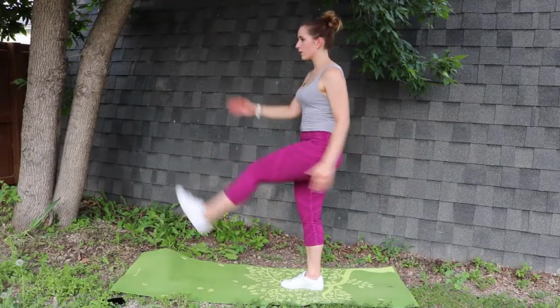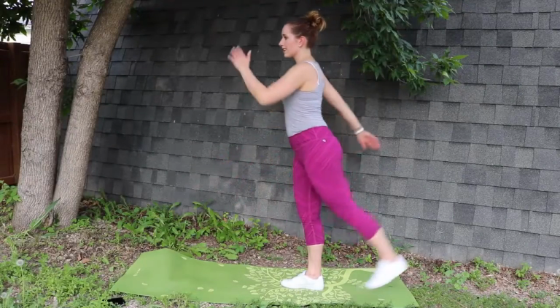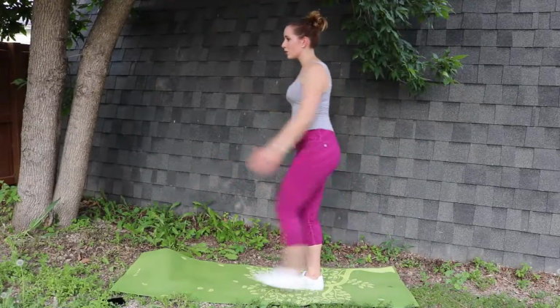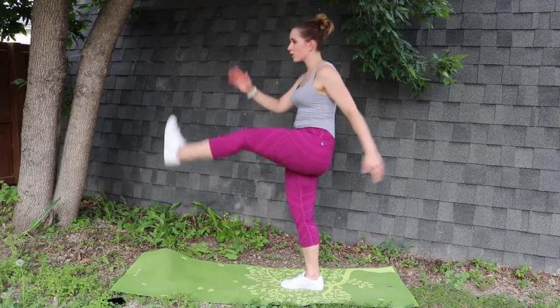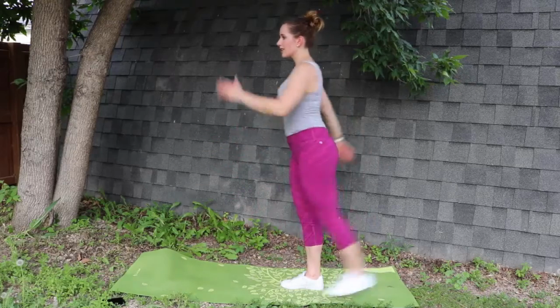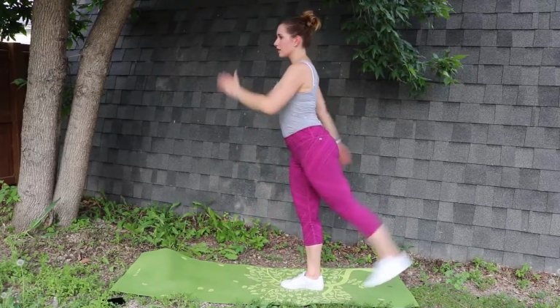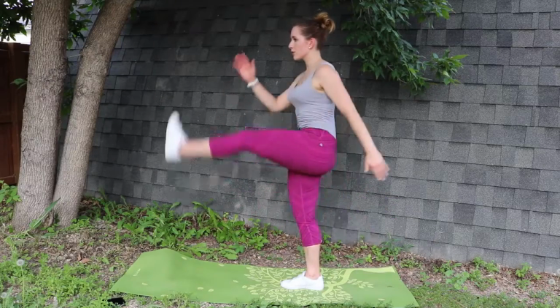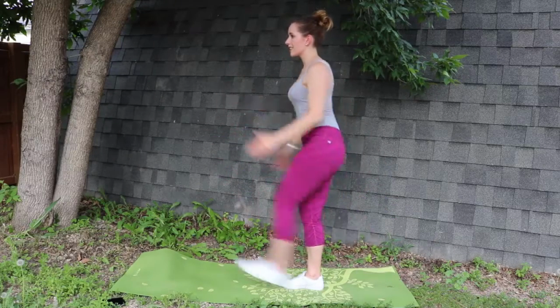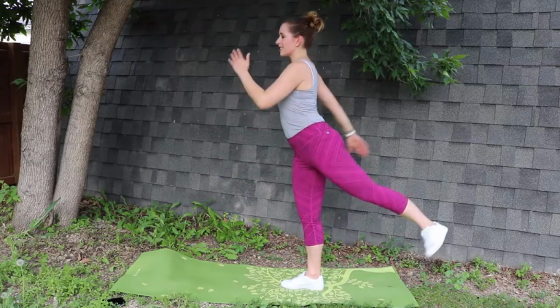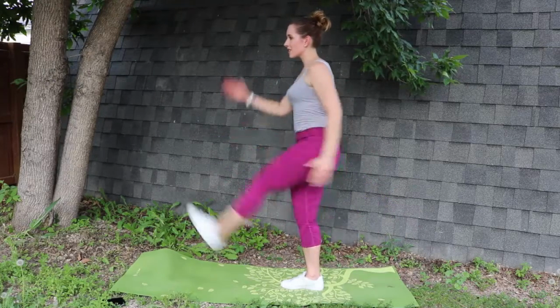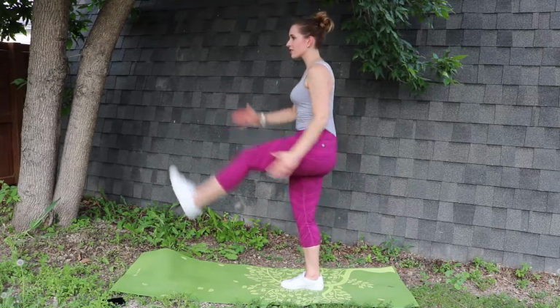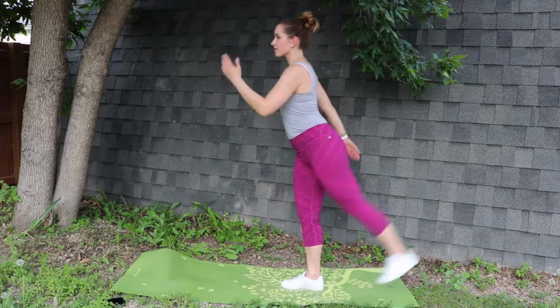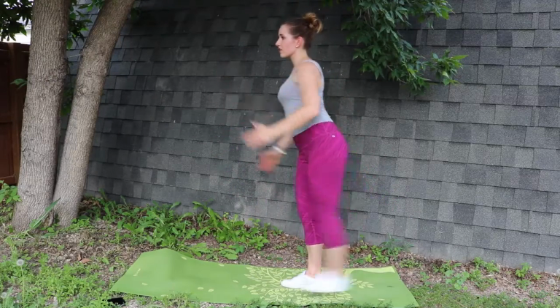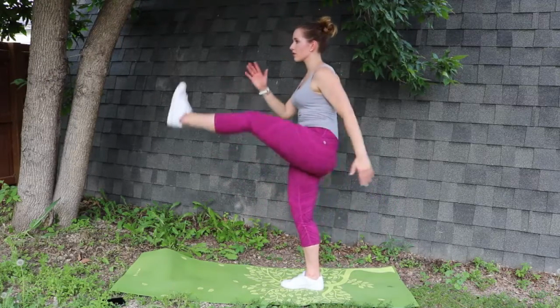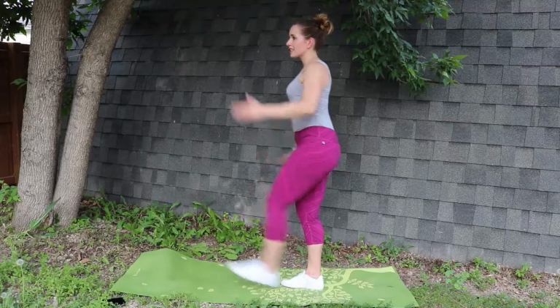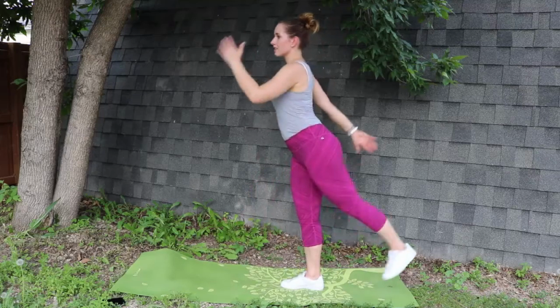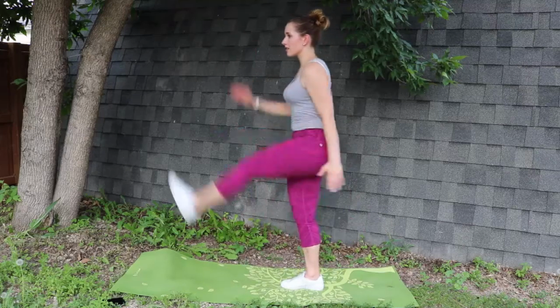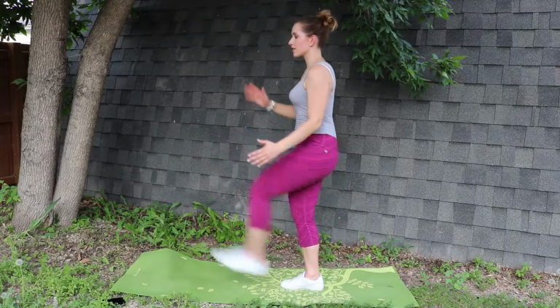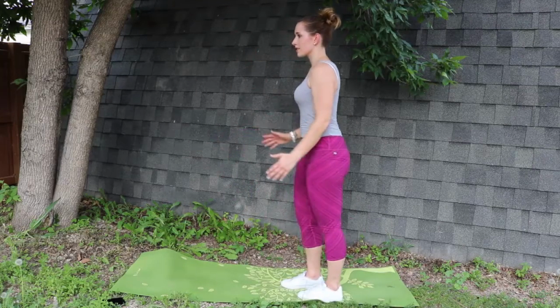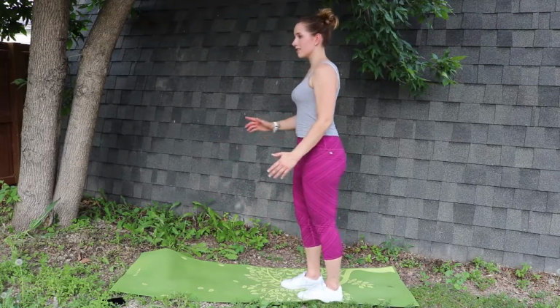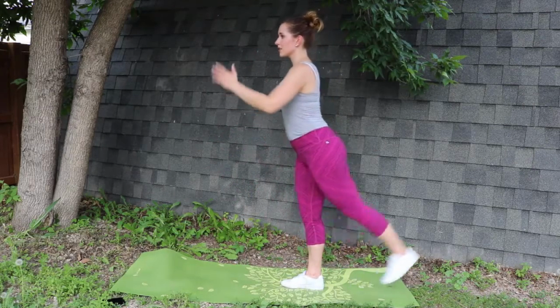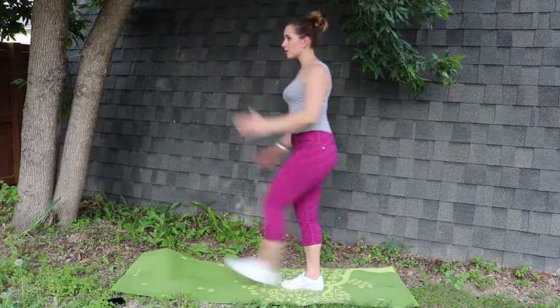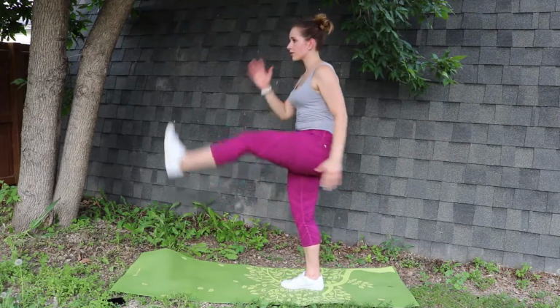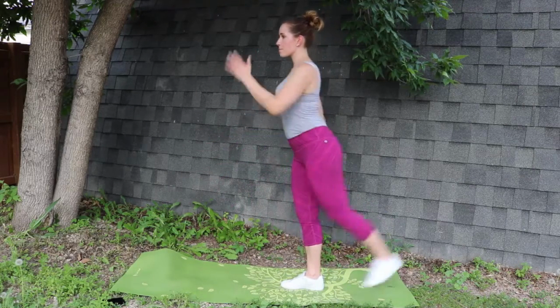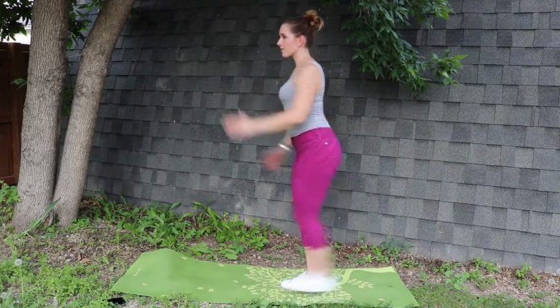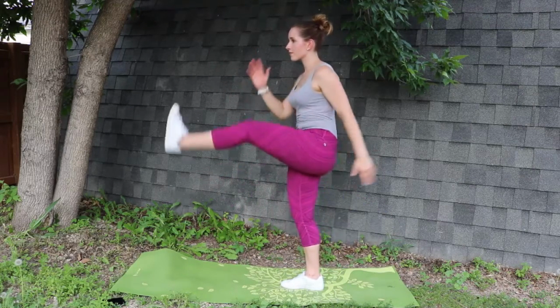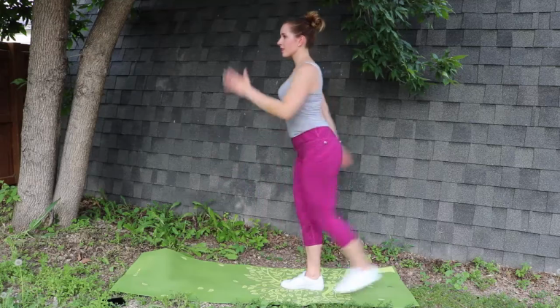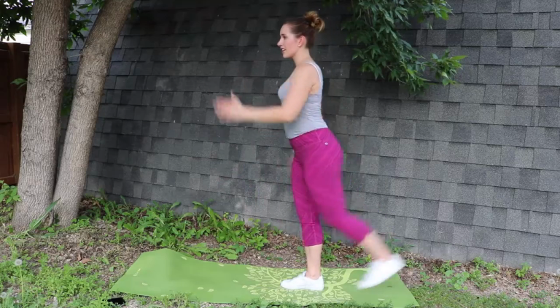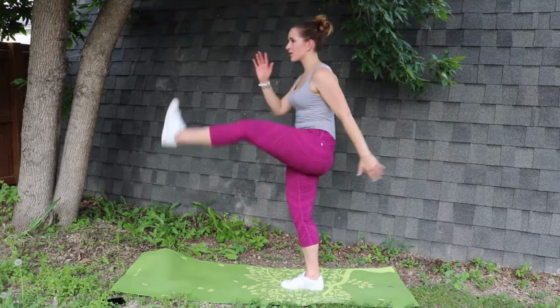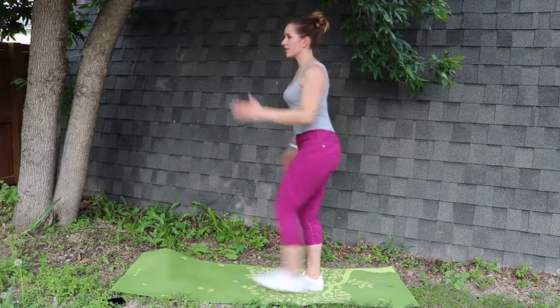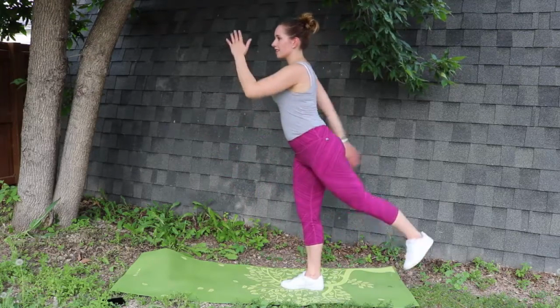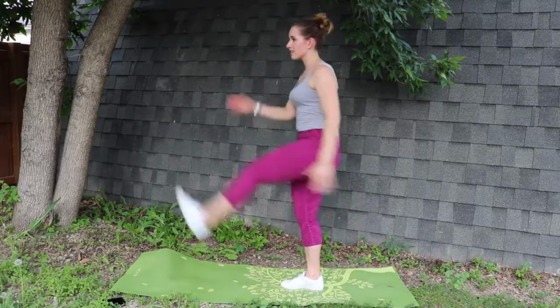Alright everybody, we're going to be working on our single leg swings. We'll be doing 10 repetitions on each side. Remember to keep your abs engaged when doing this. If you fall out of balance, don't worry, just tap your foot and keep going.